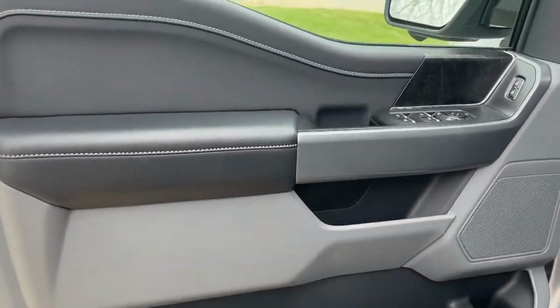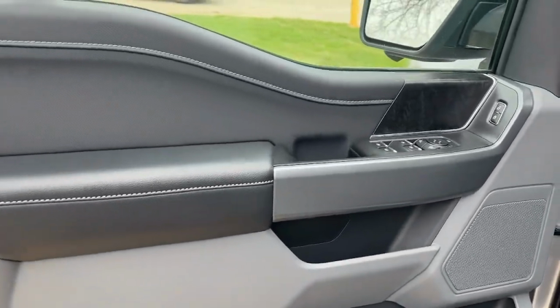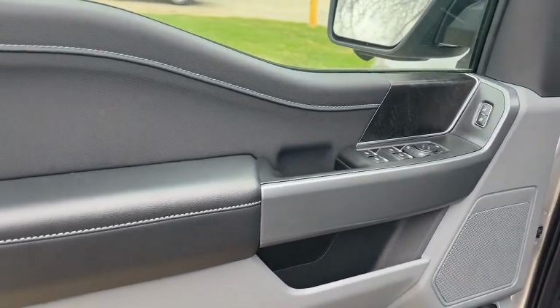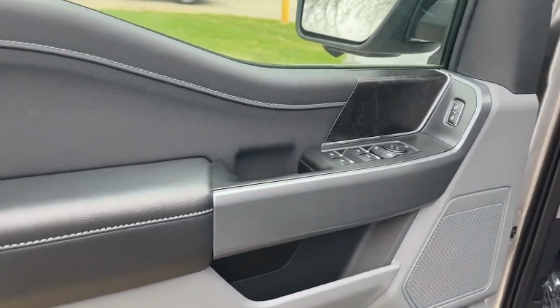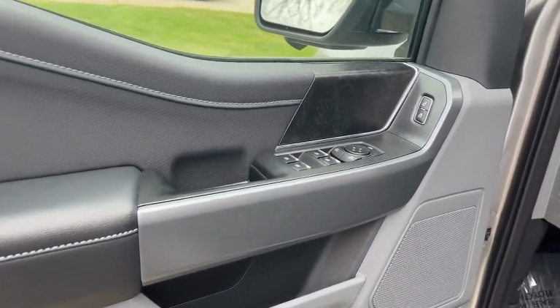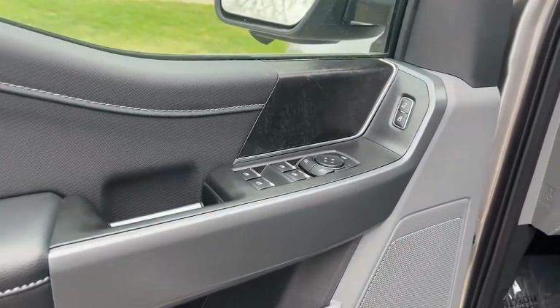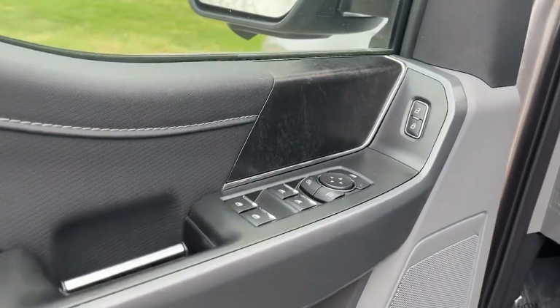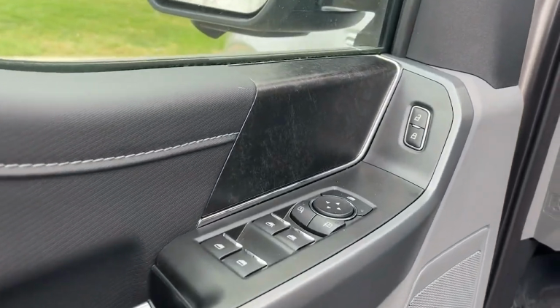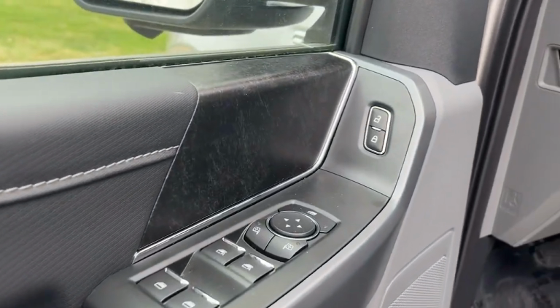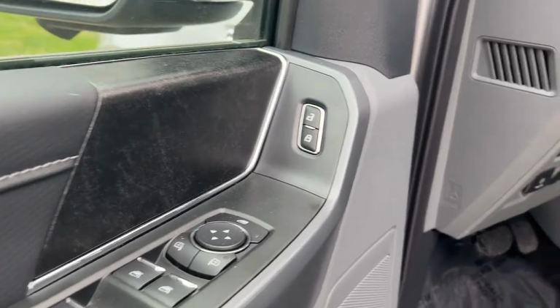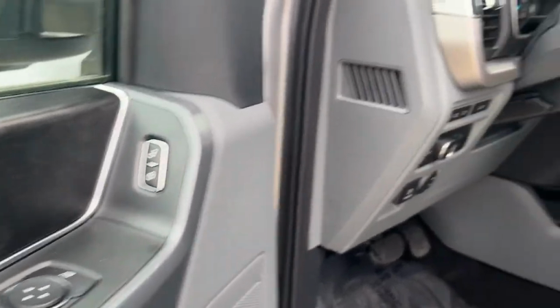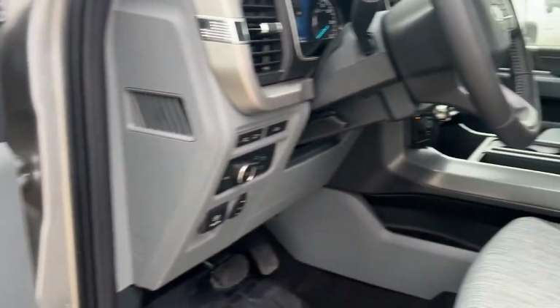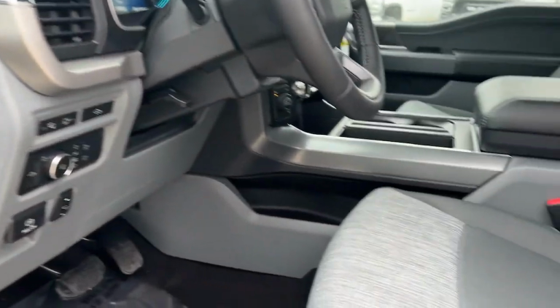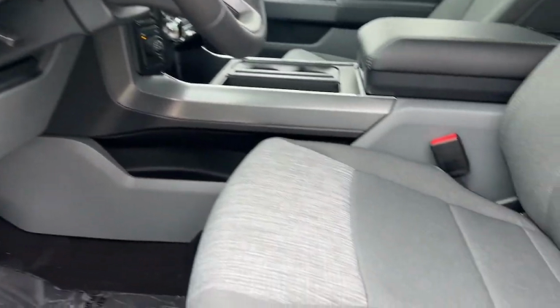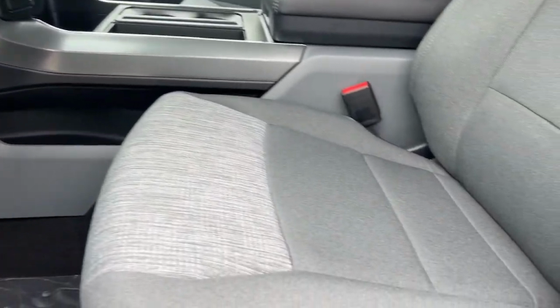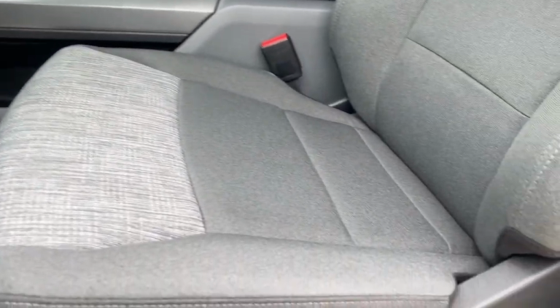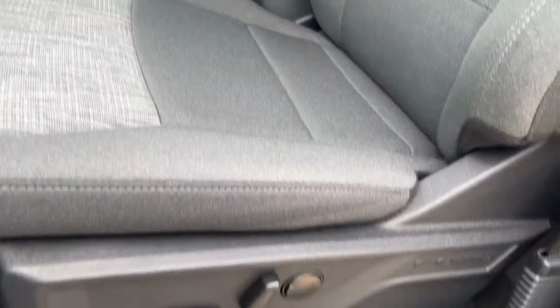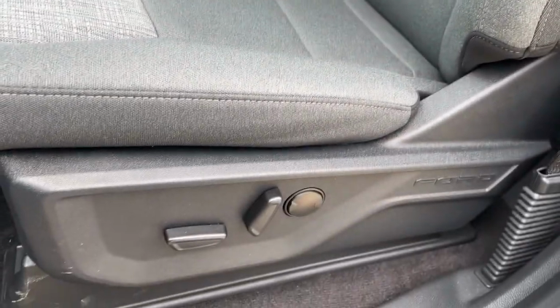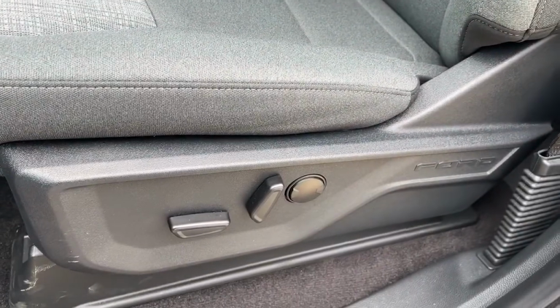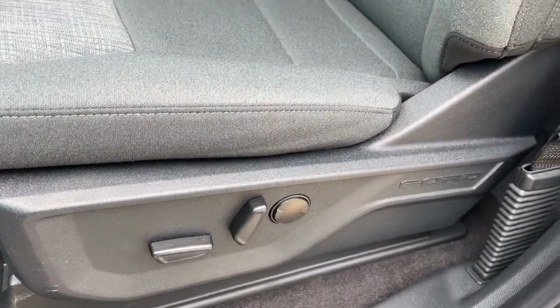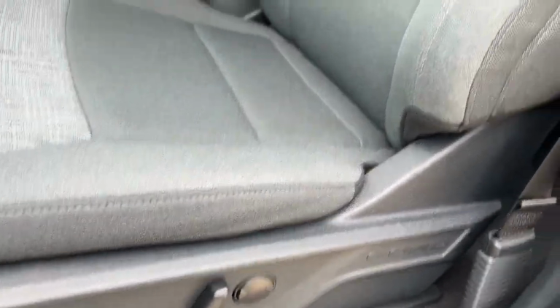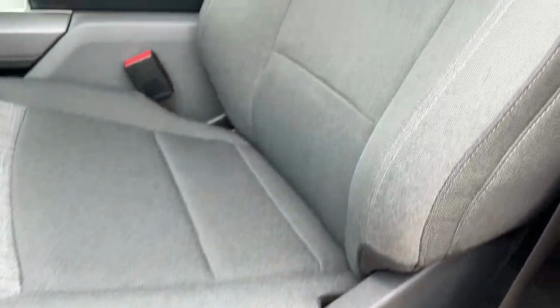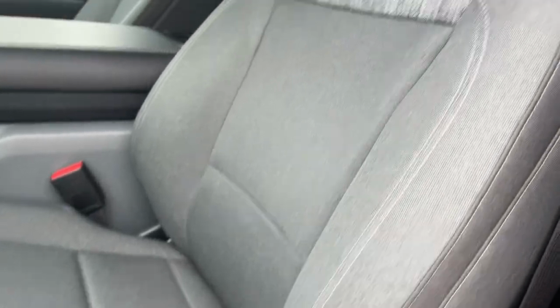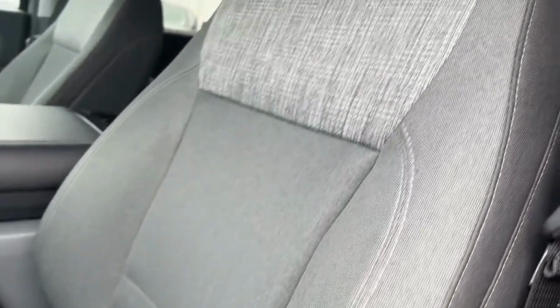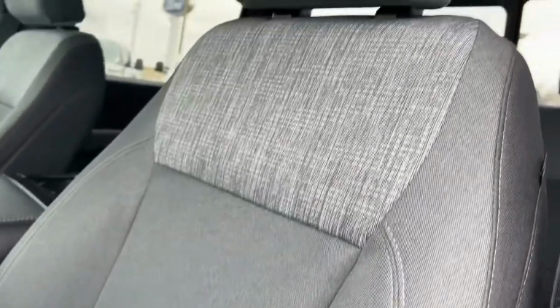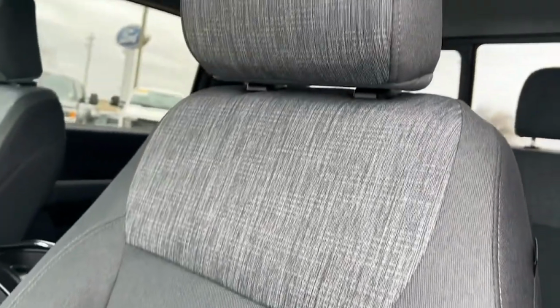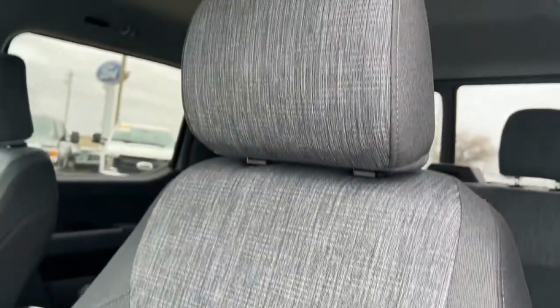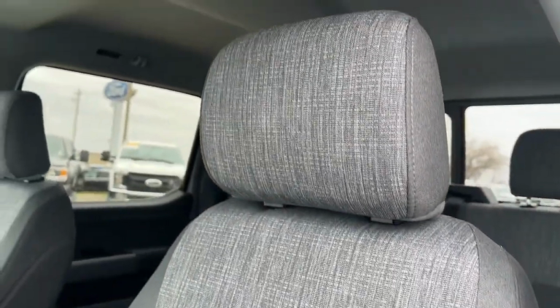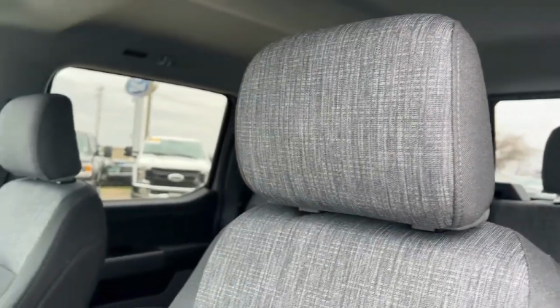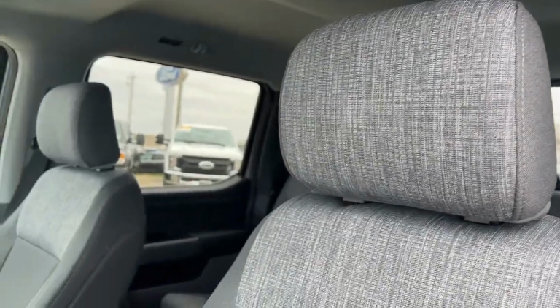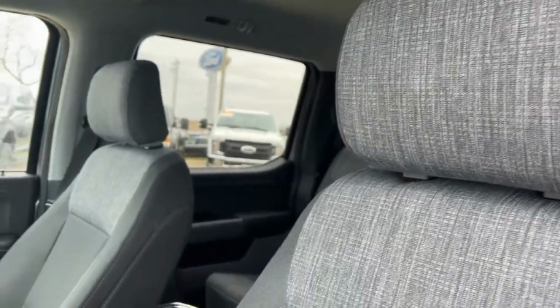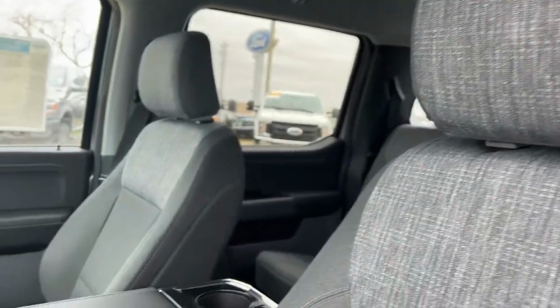Navigation system, keyless entry, remote engine start, fog lamps, electronic stability control, intermittent wipers, power windows, four-wheel disc brakes, power steering.